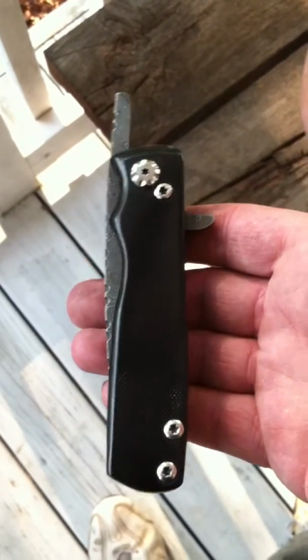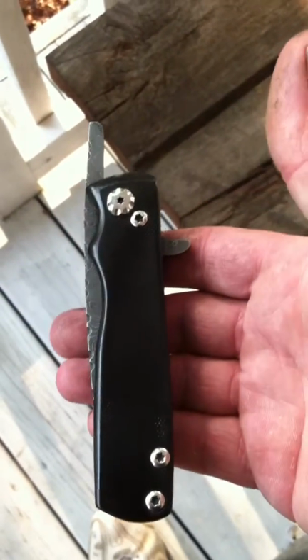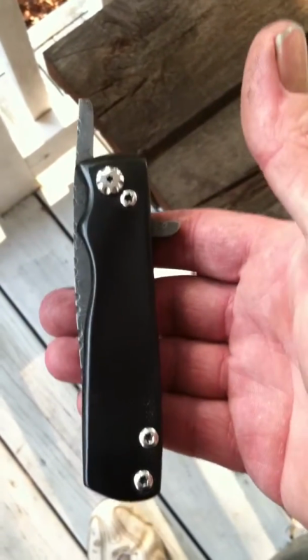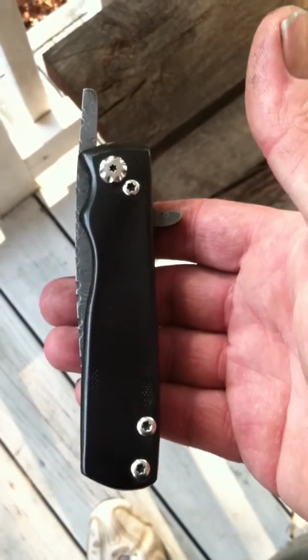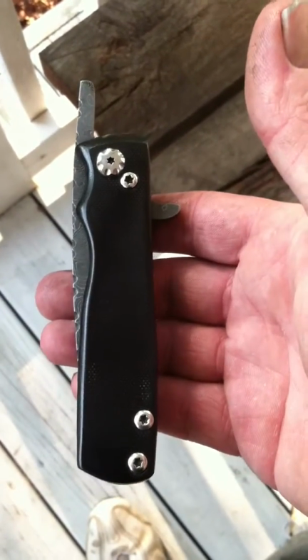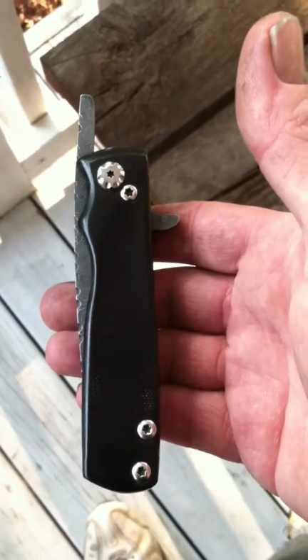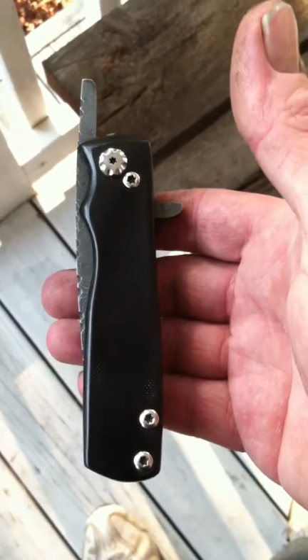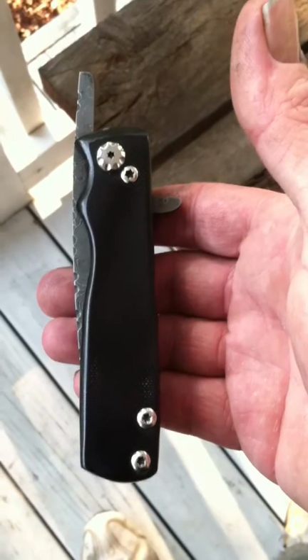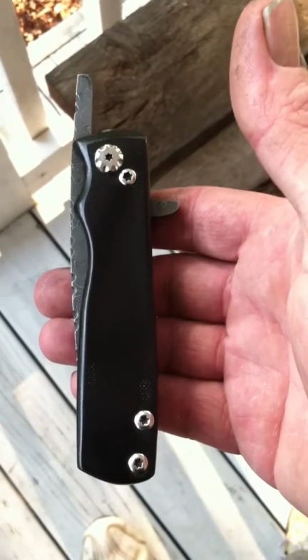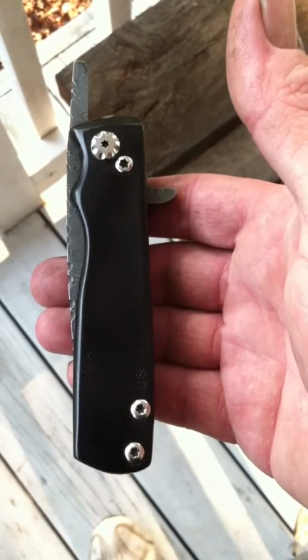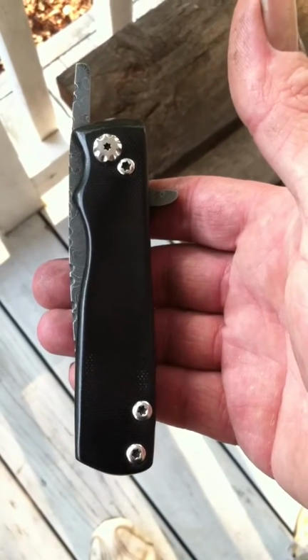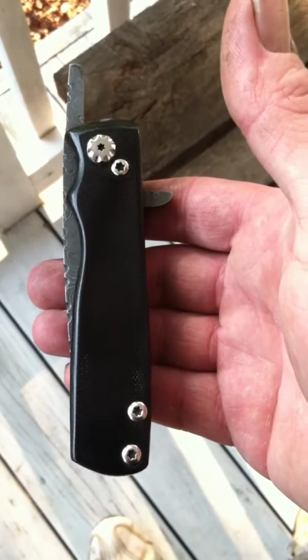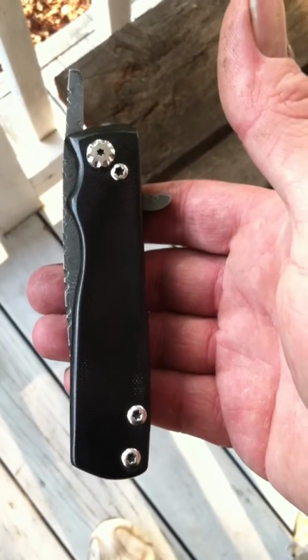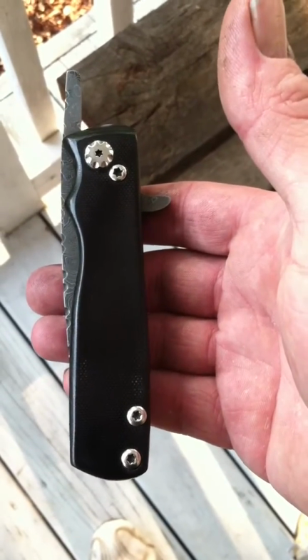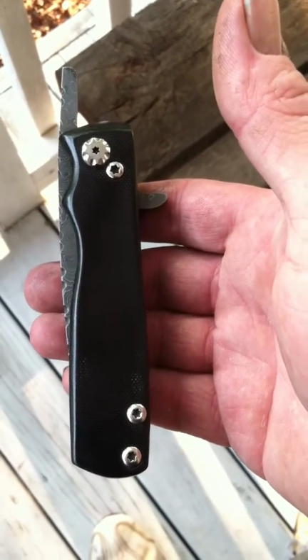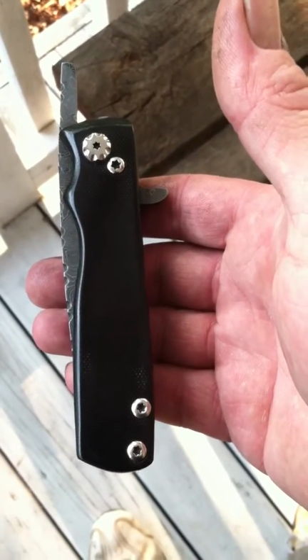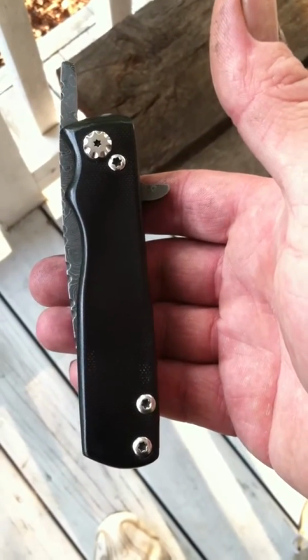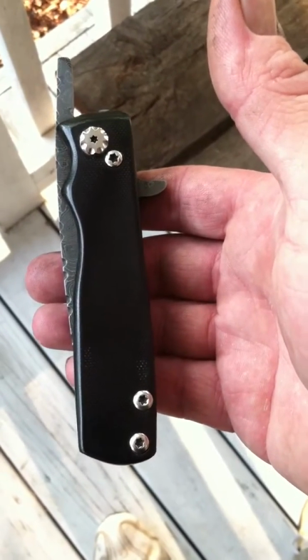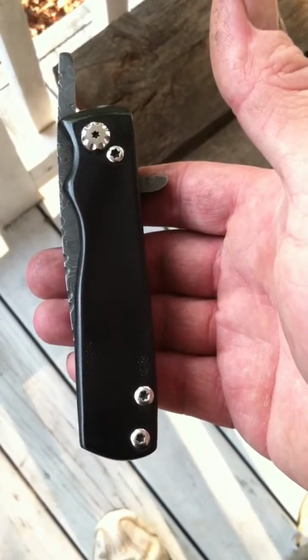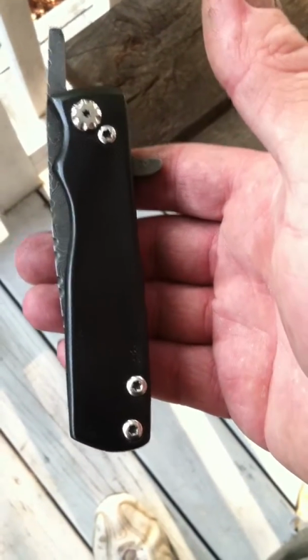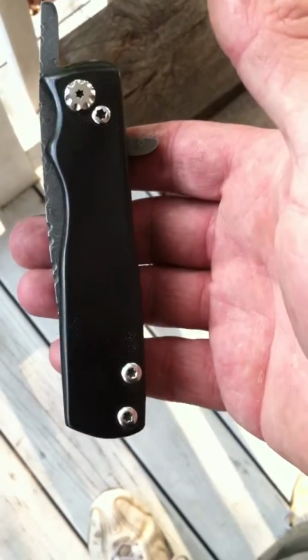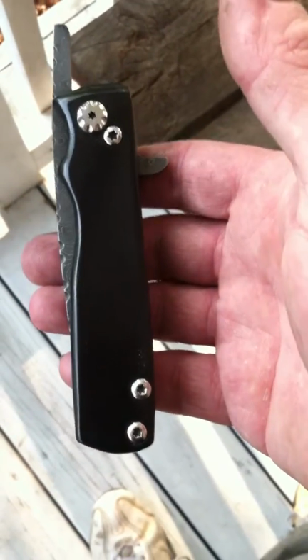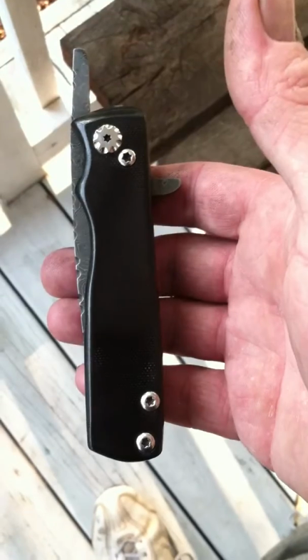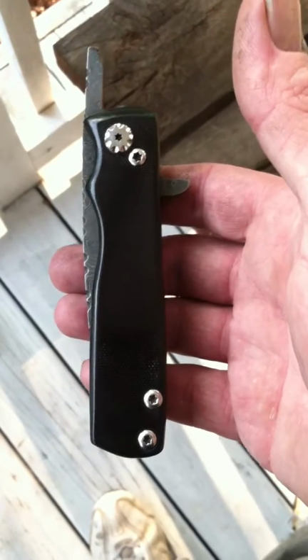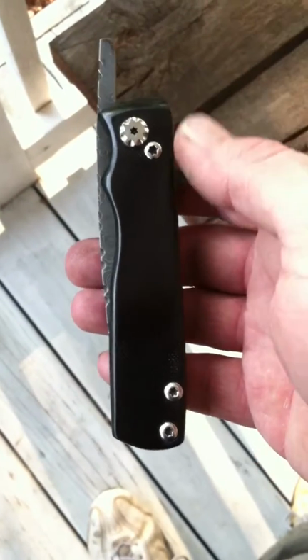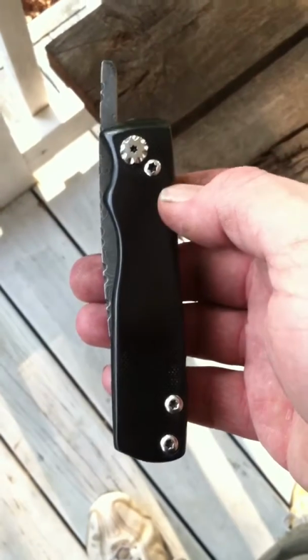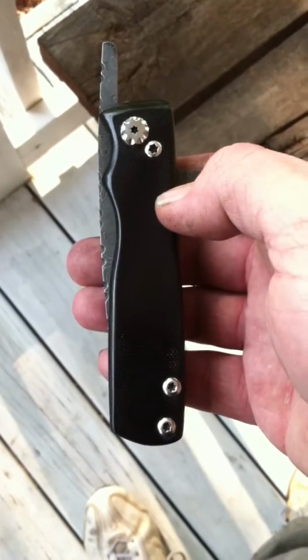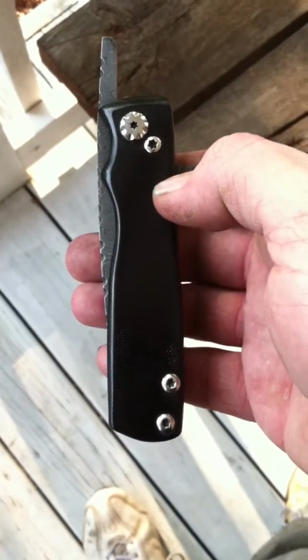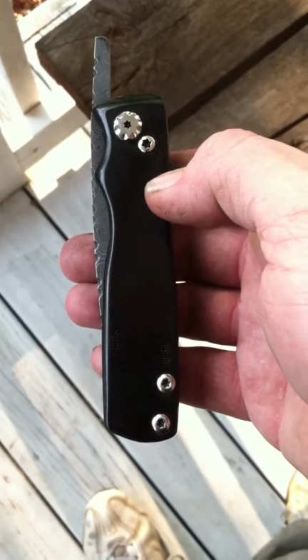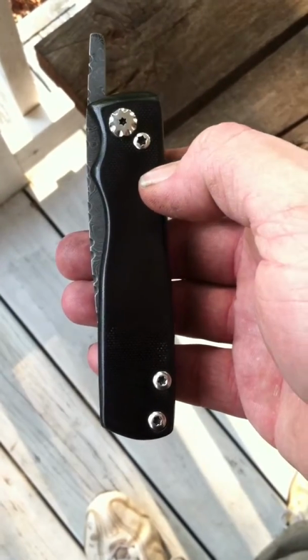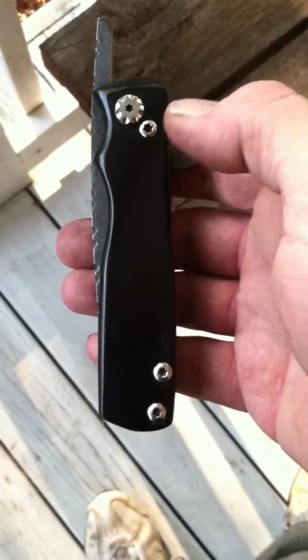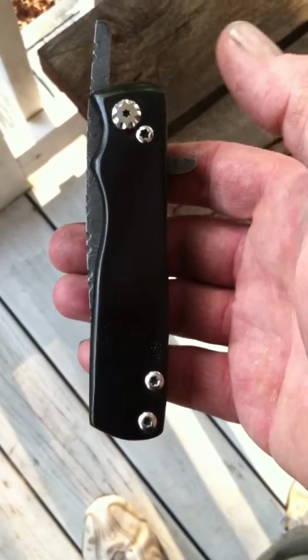This friction folder's total length is seven and five-eighths long, or seven-eighths long — somewhere in there.